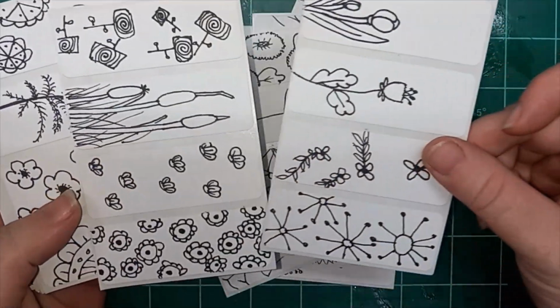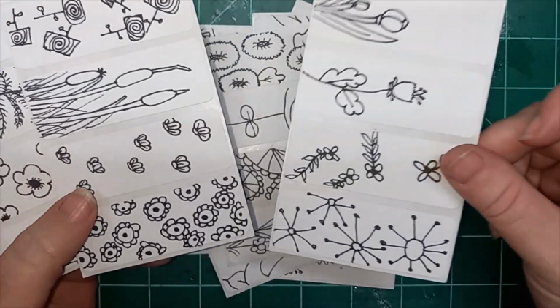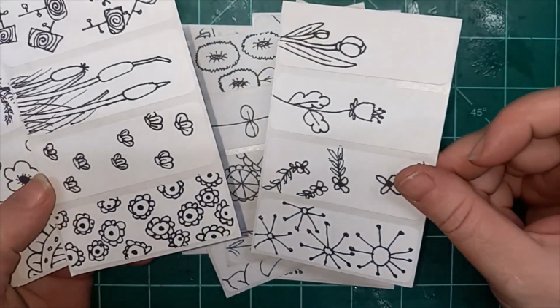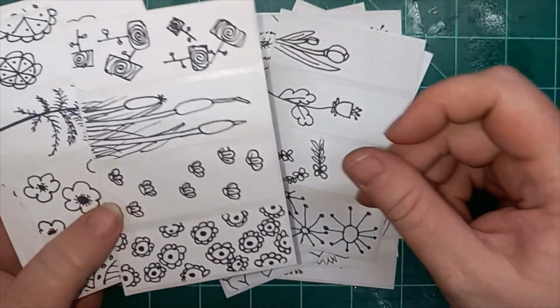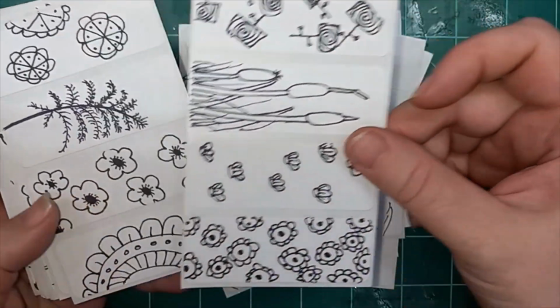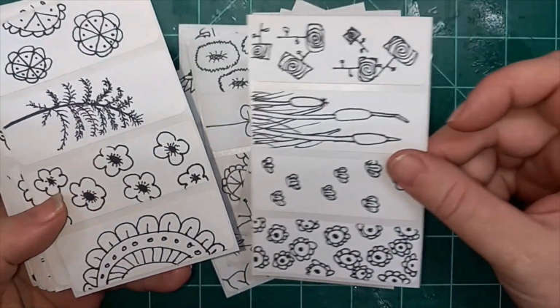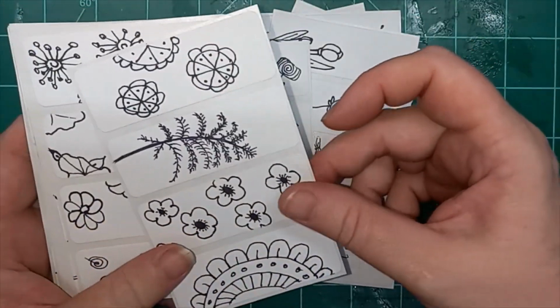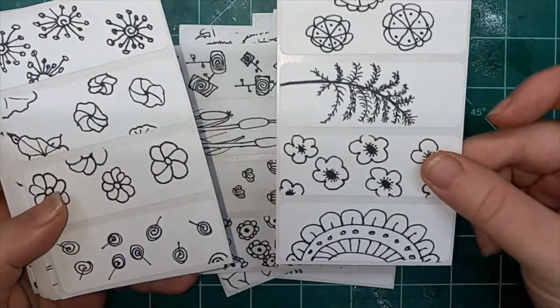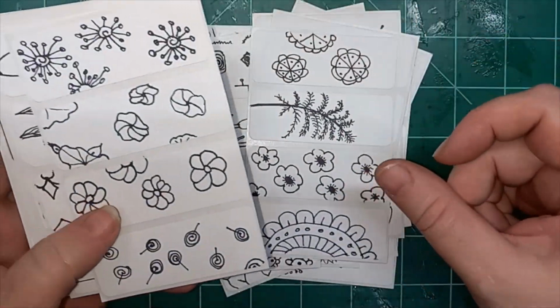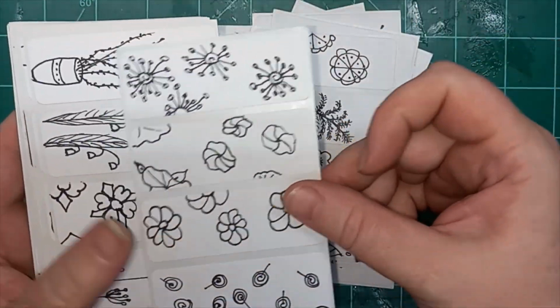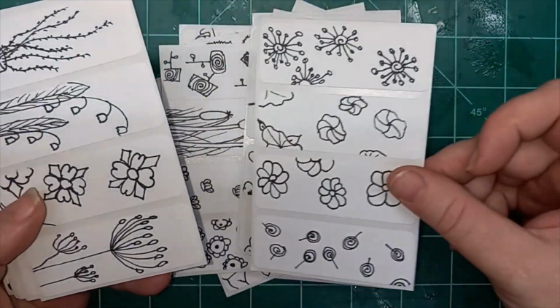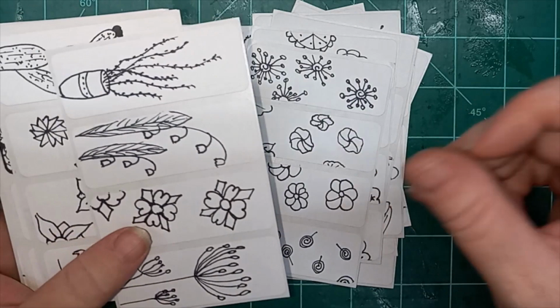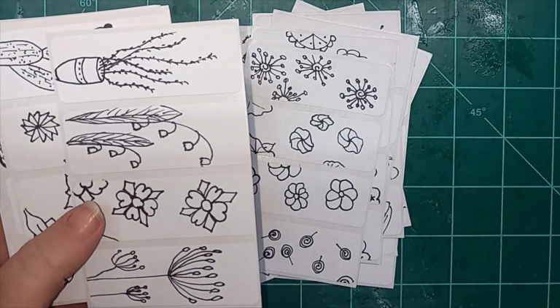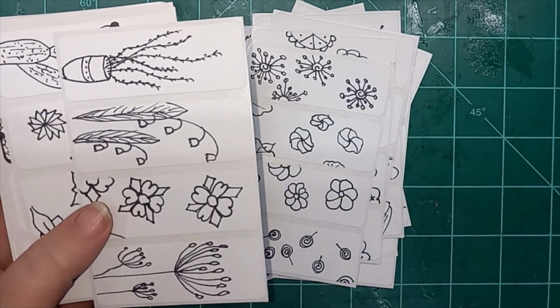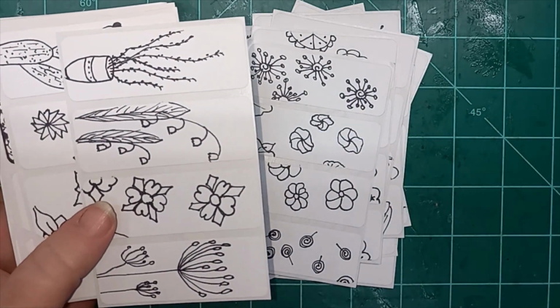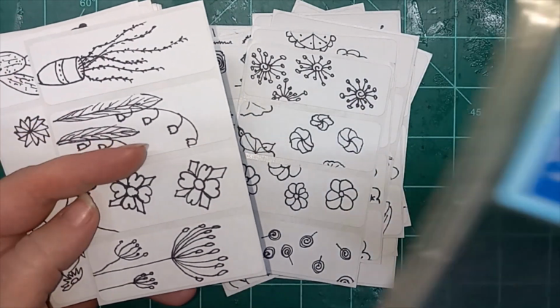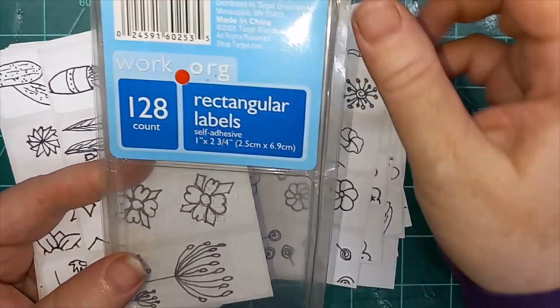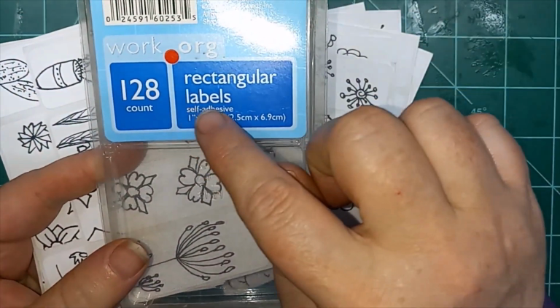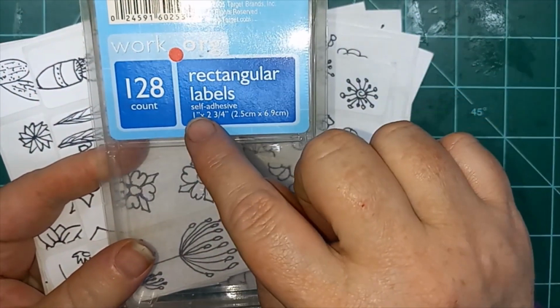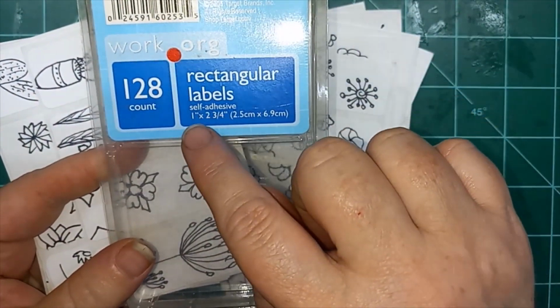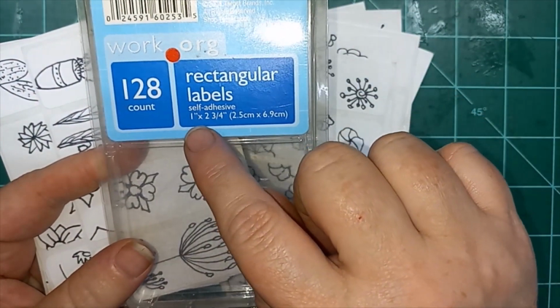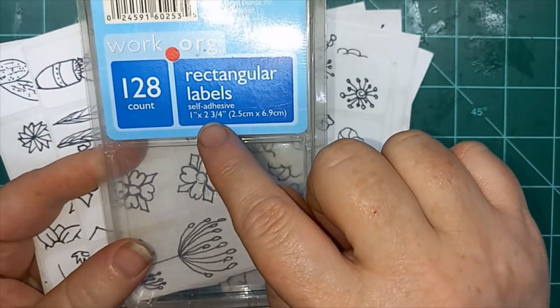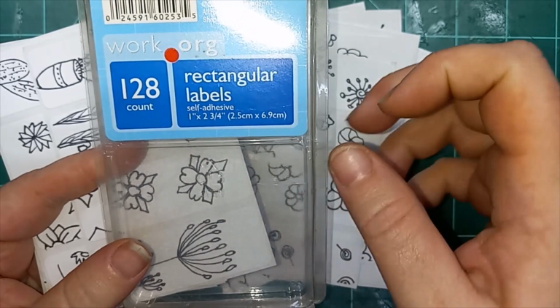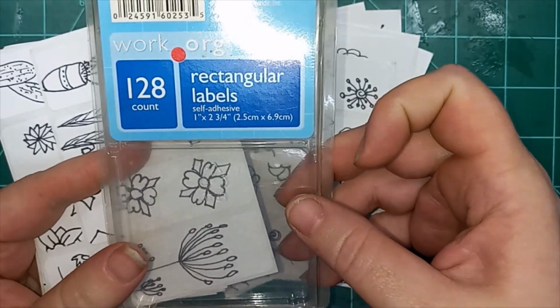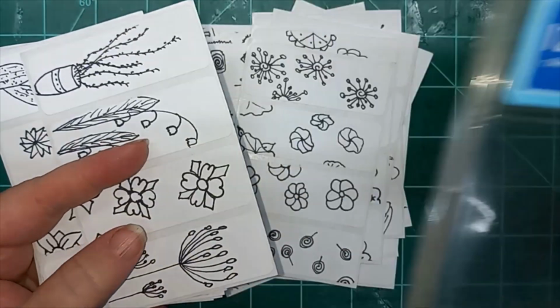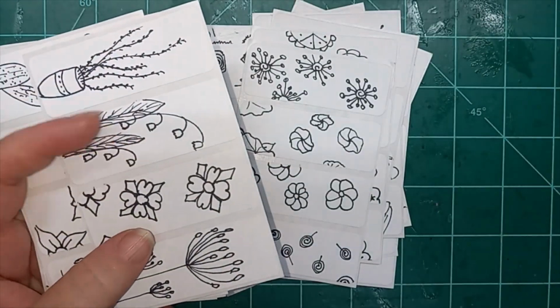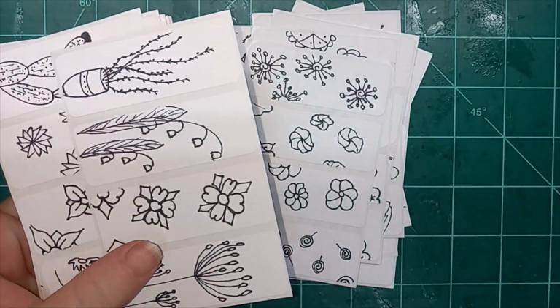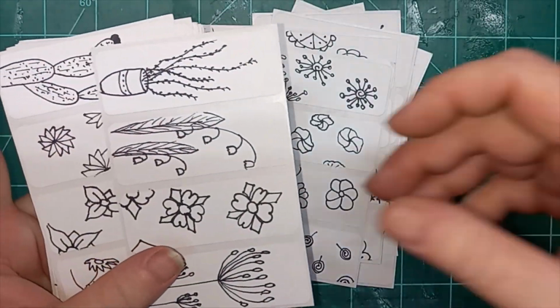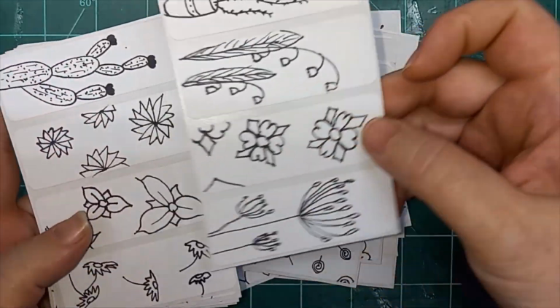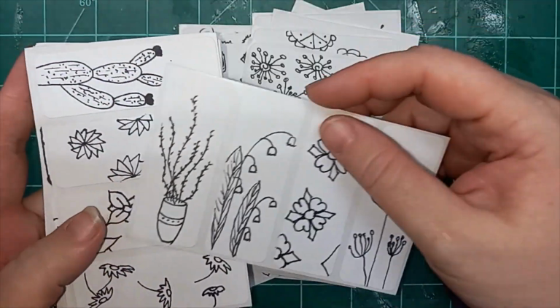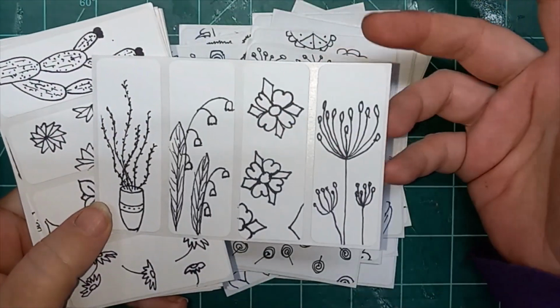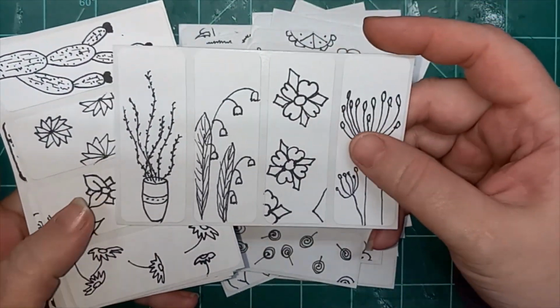They're all less than 10 minutes, showing you how I did these flowers. And it's just one label each day. They are rectangular labels, self-adhesive, 1 inch by 2 and 3 quarter inch. This is just something I found at a secondhand store.